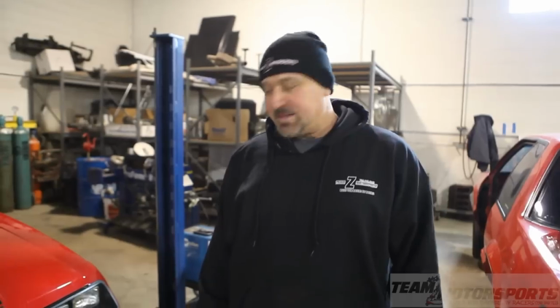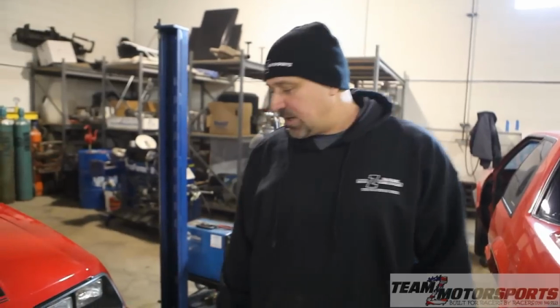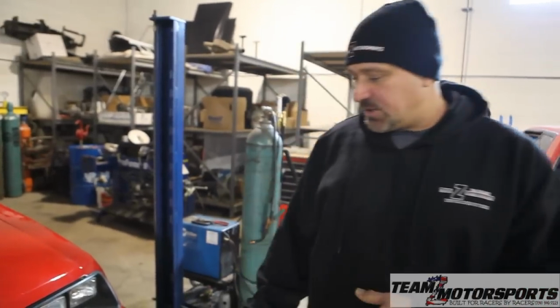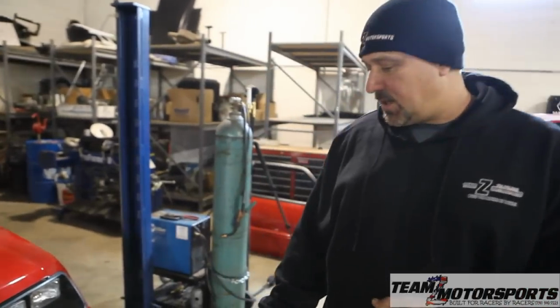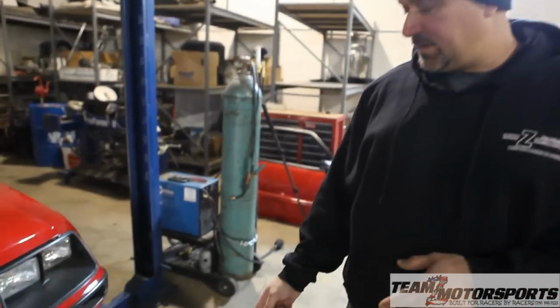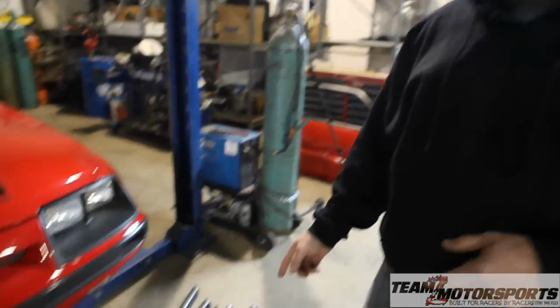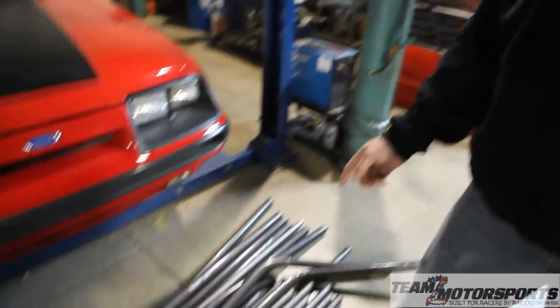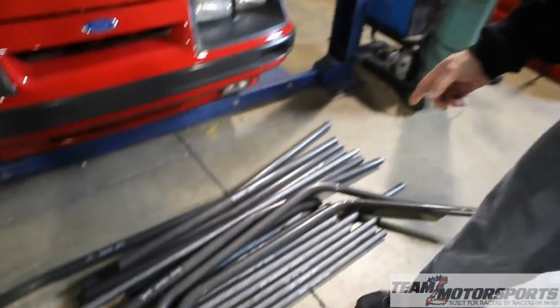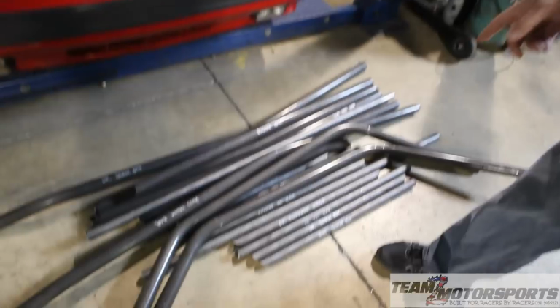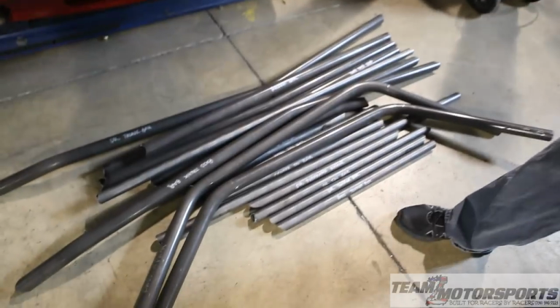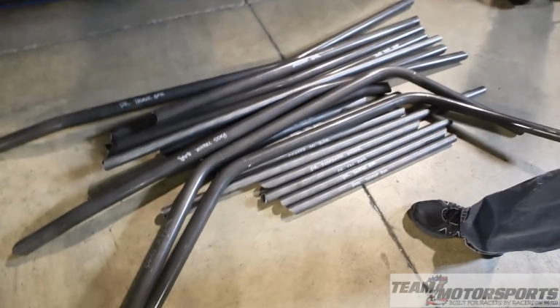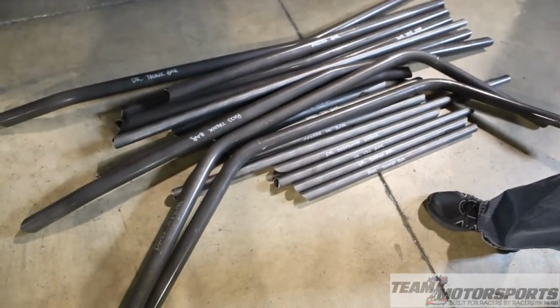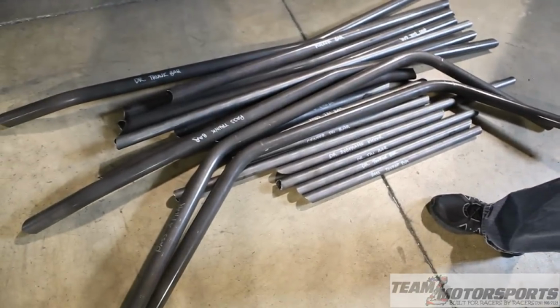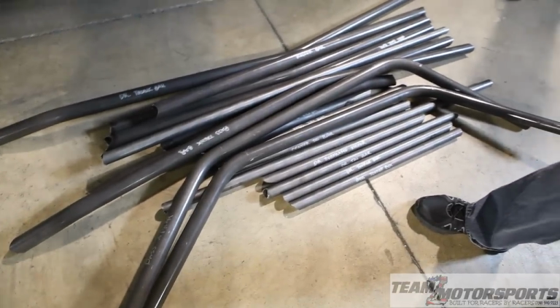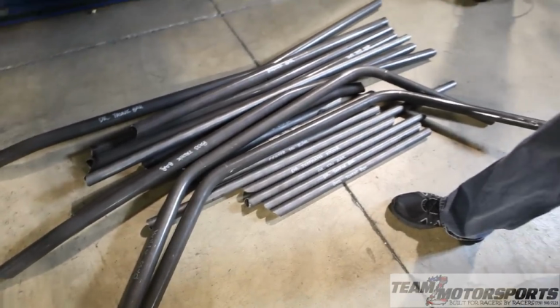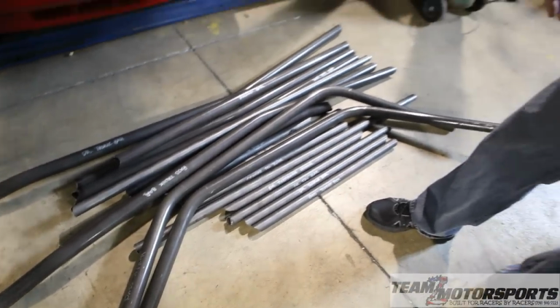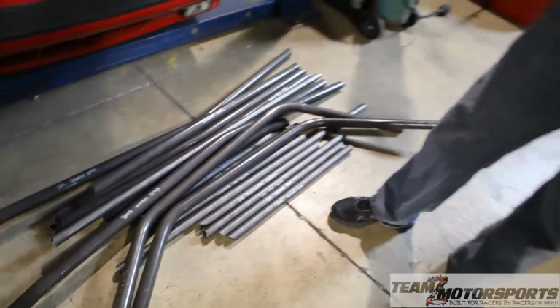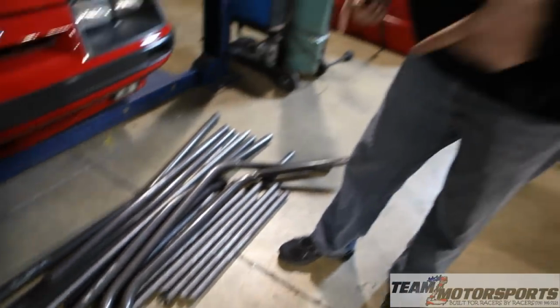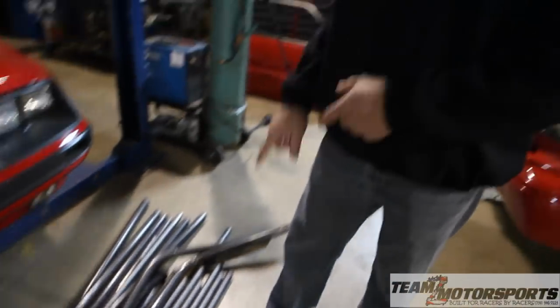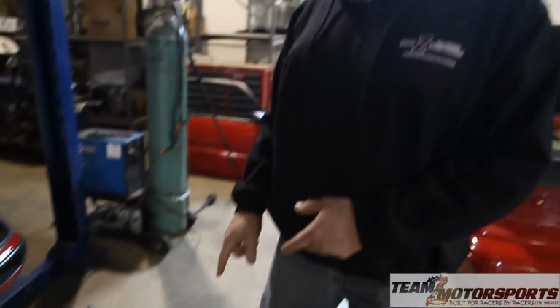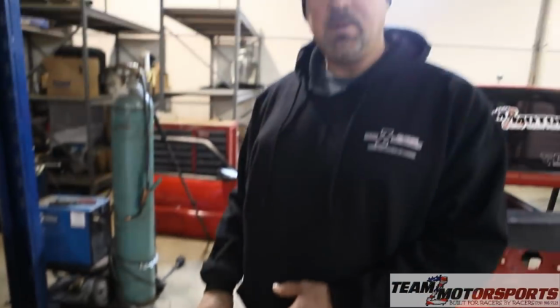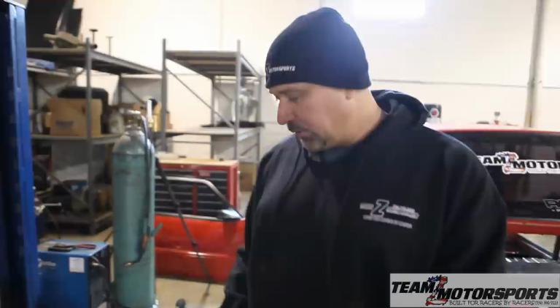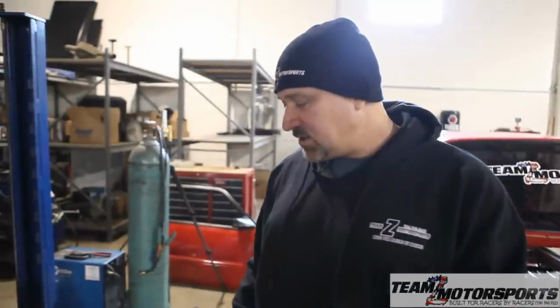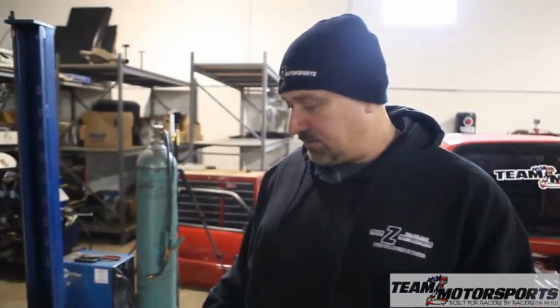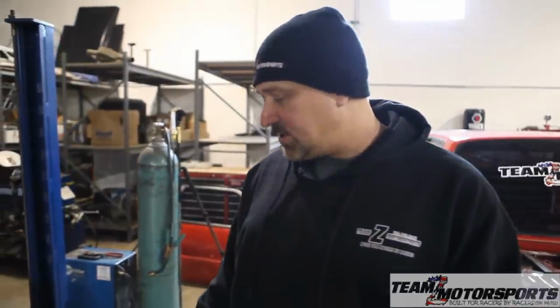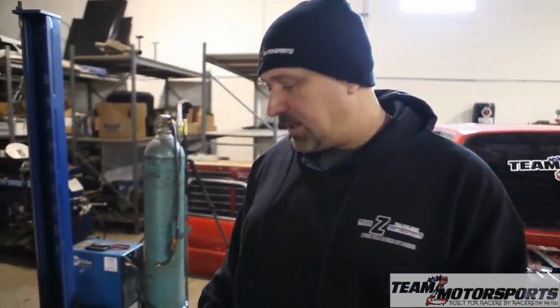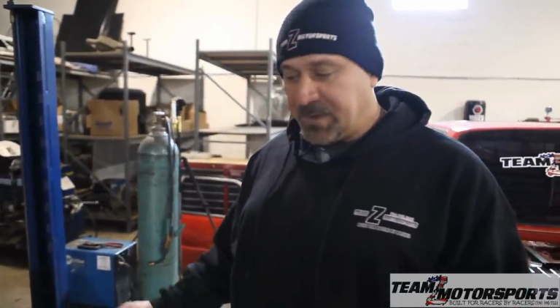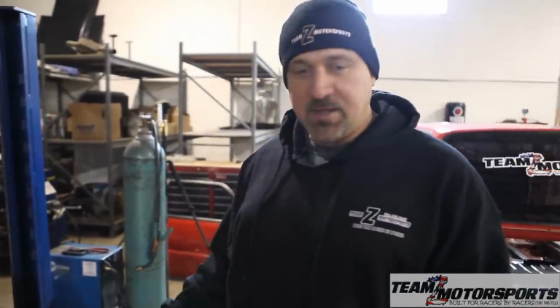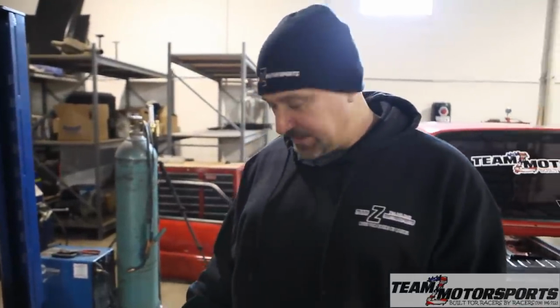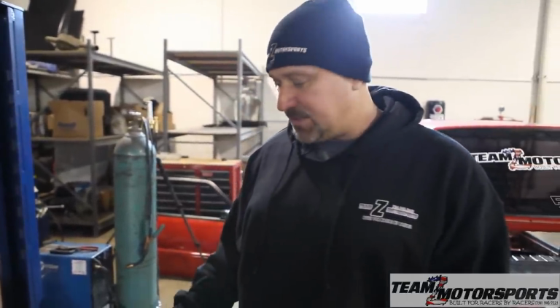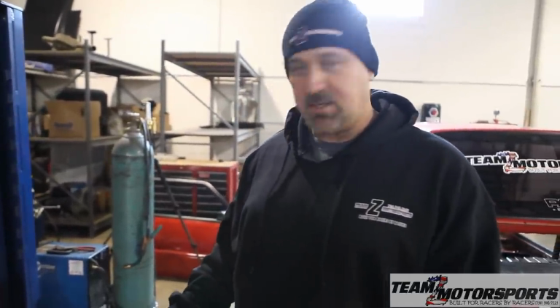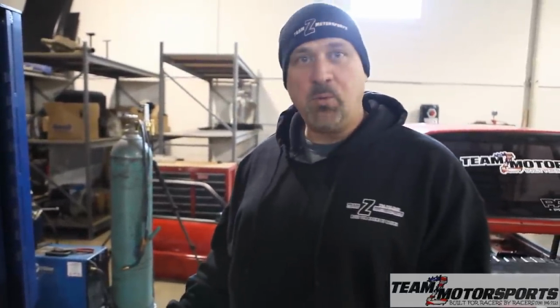Today we're going to install a Team Z Motorsports 850 CERT Chrome Moly Roll Cage in a Fox Body Coupe Mustang. The cage comes pre-labeled and pre-notched — it was notched in a jig. Everything fits. It is just a hold and weld.